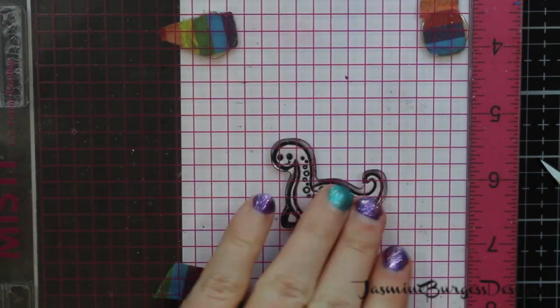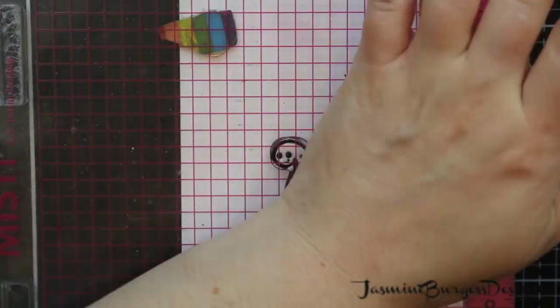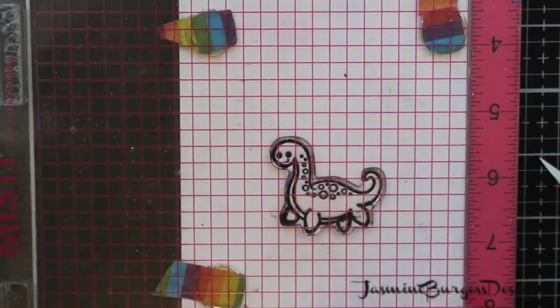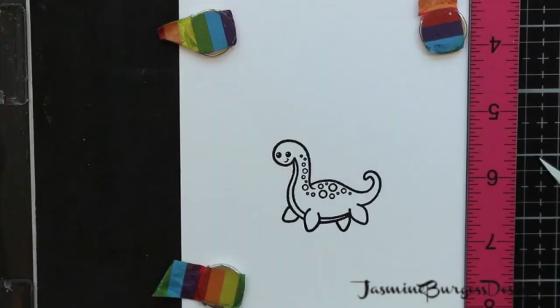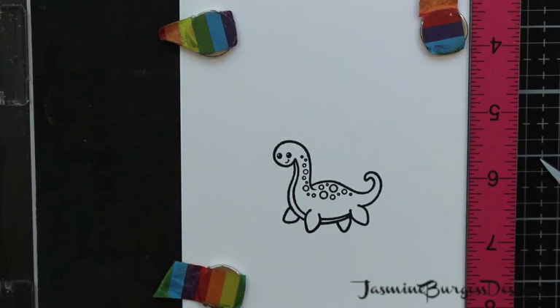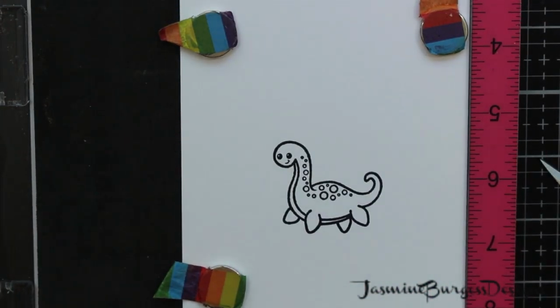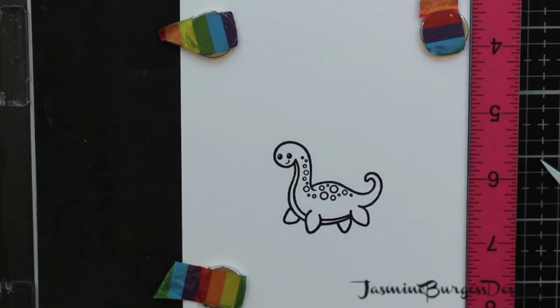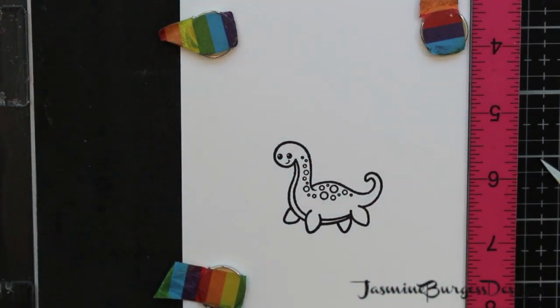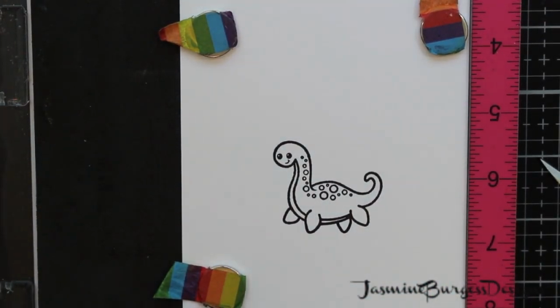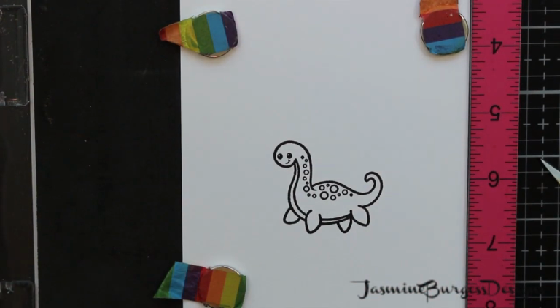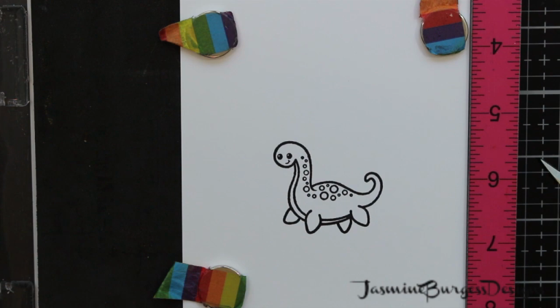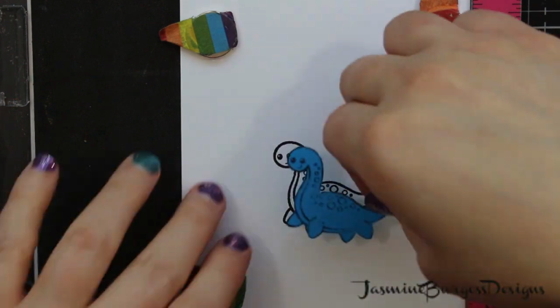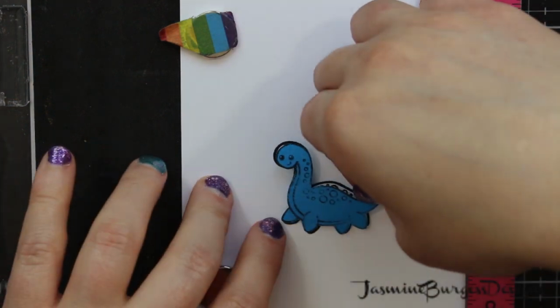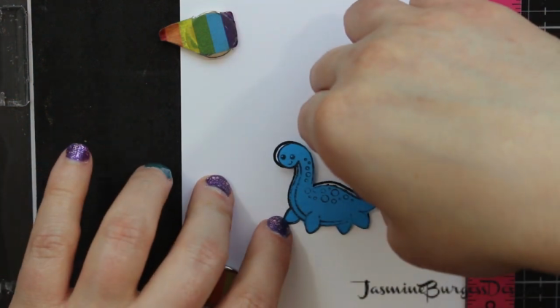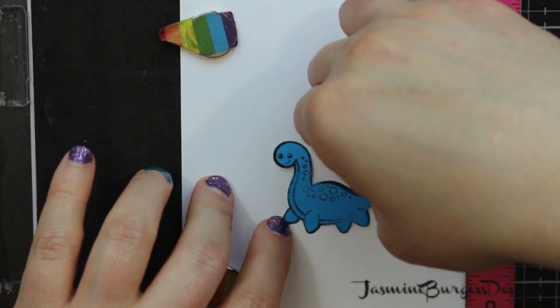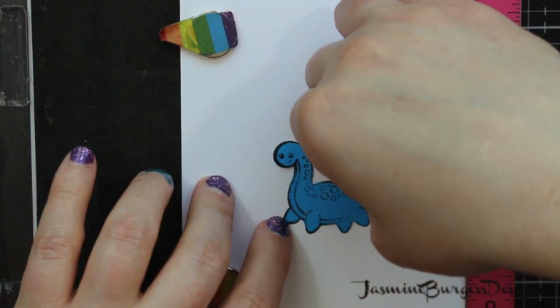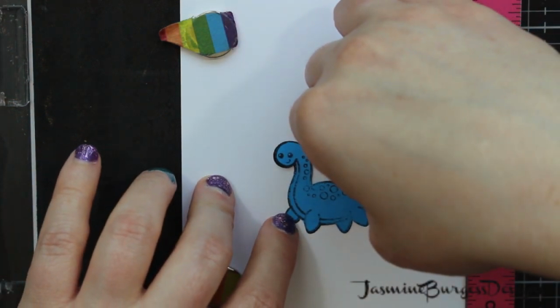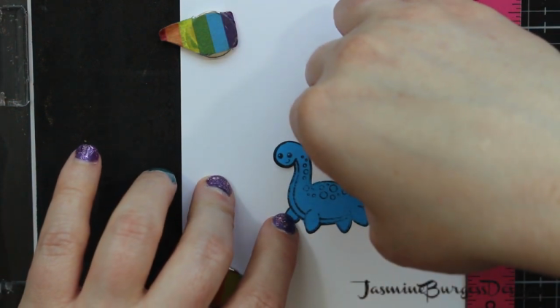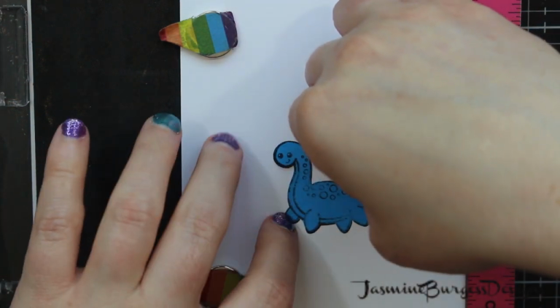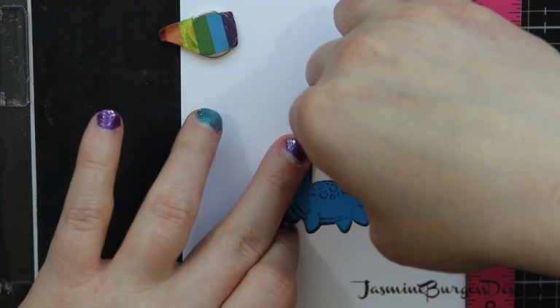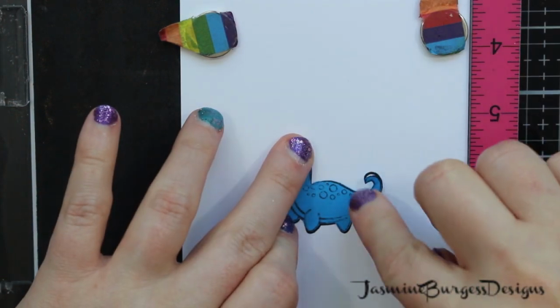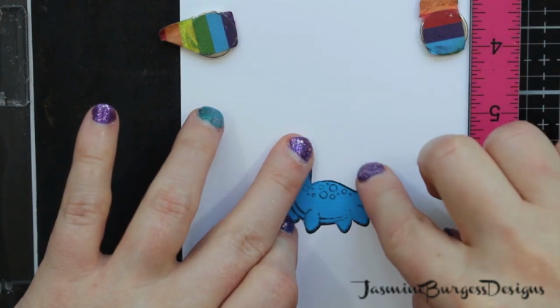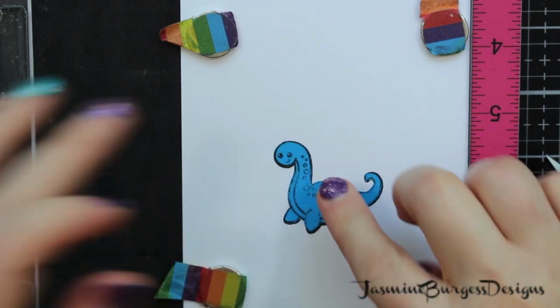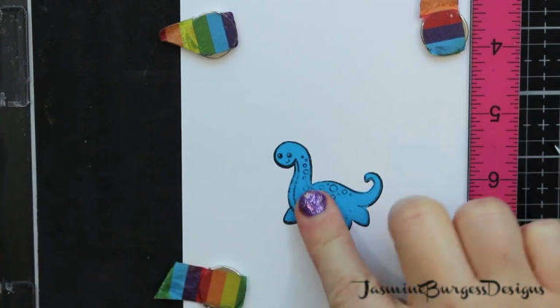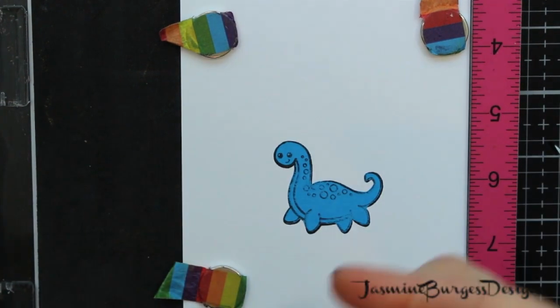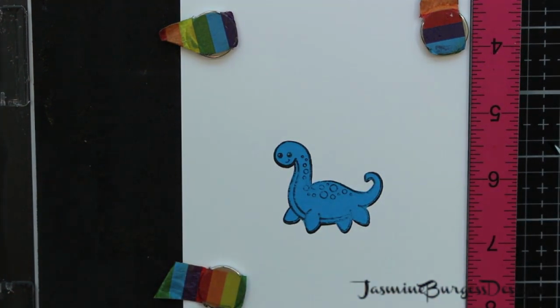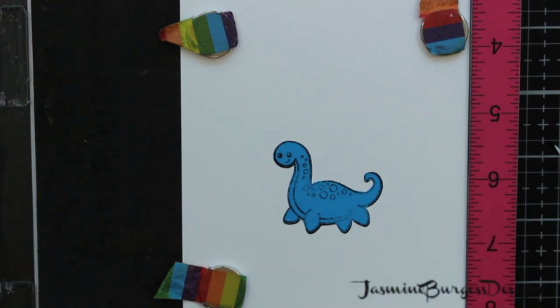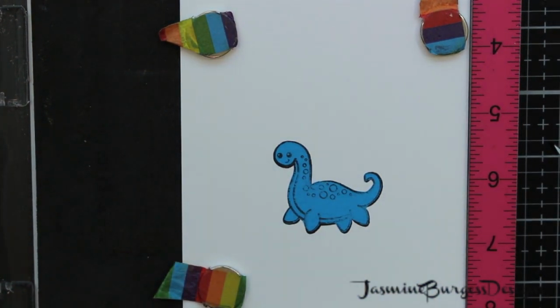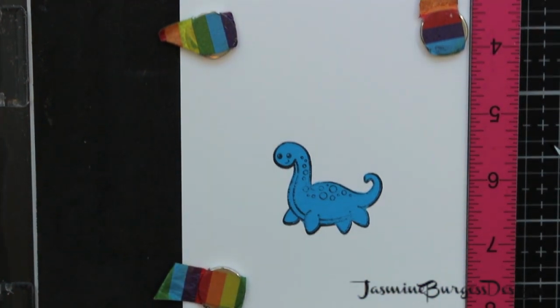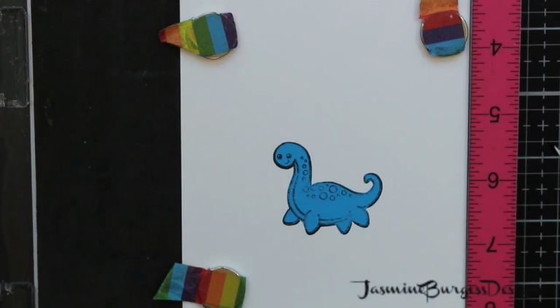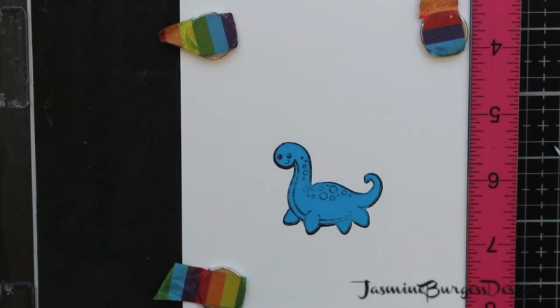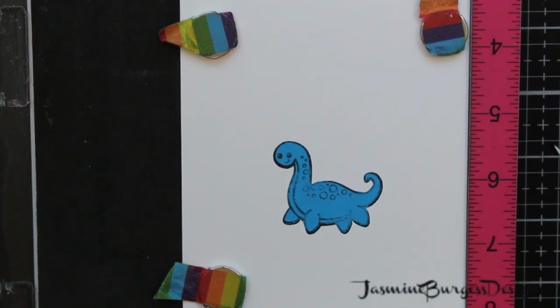We're going to use some Copic markers, so I'm stamping with Ink on 3 blackout ink. It's a hybrid ink that's good for Copics and watercolors. You just have to make sure it's completely dry before you use any mediums over it.